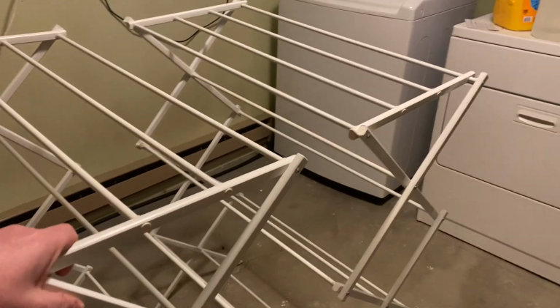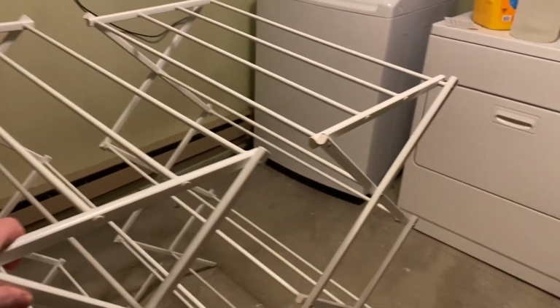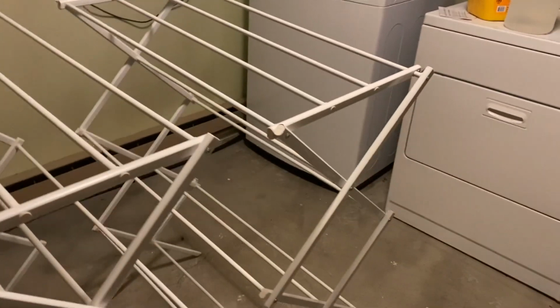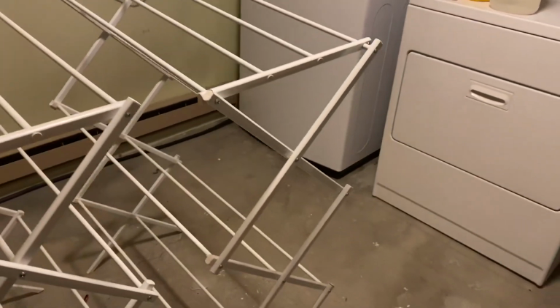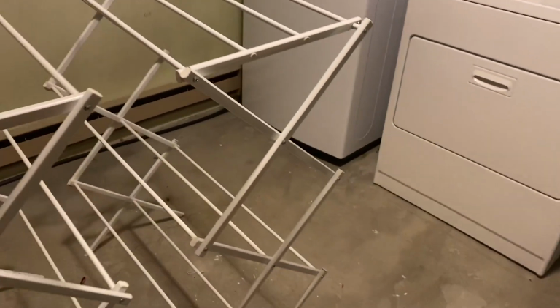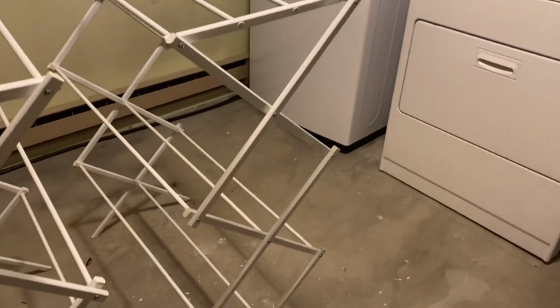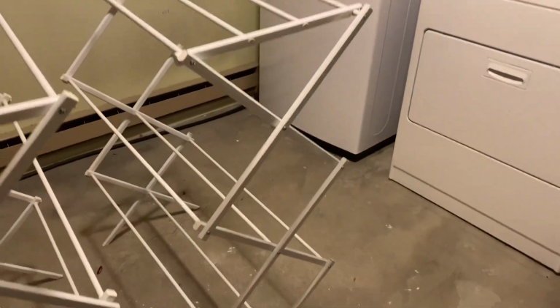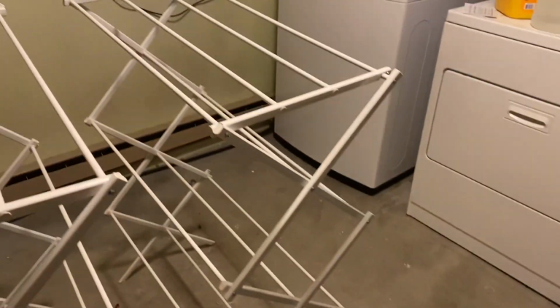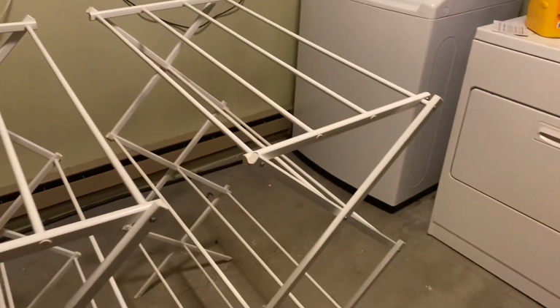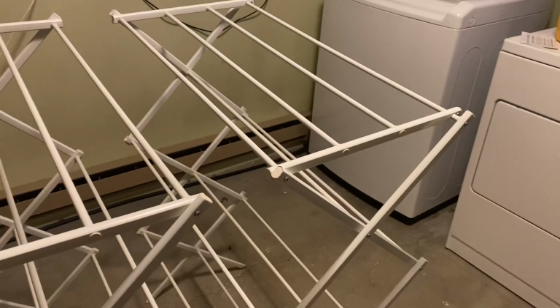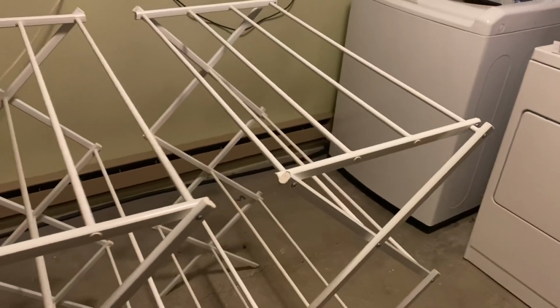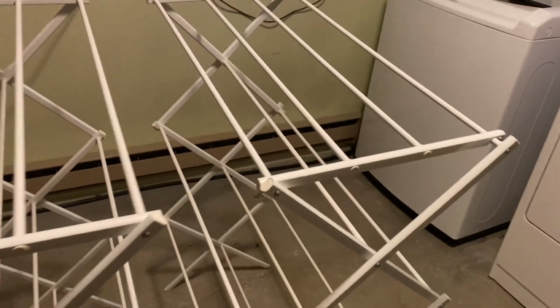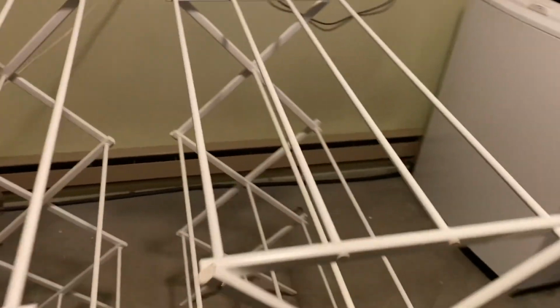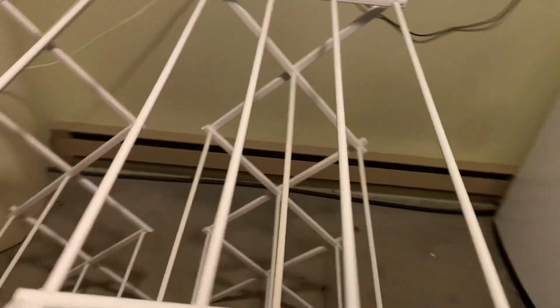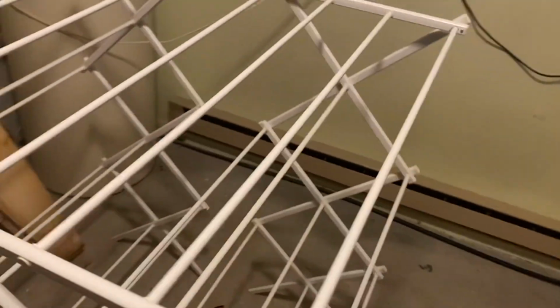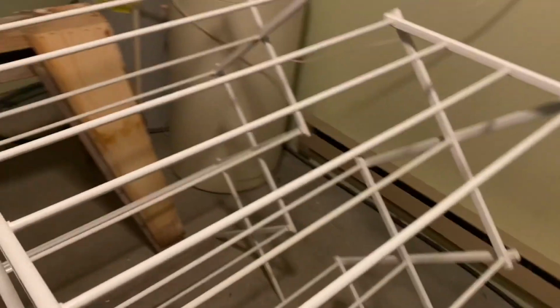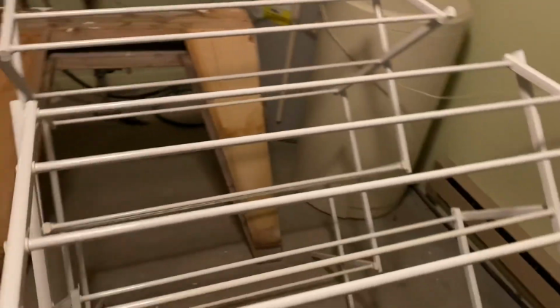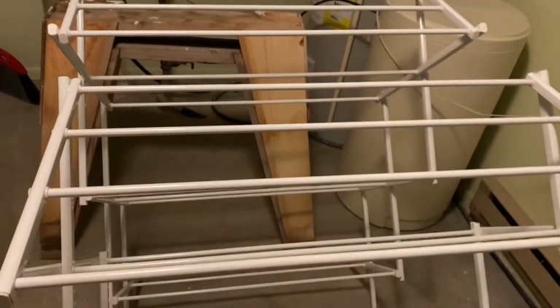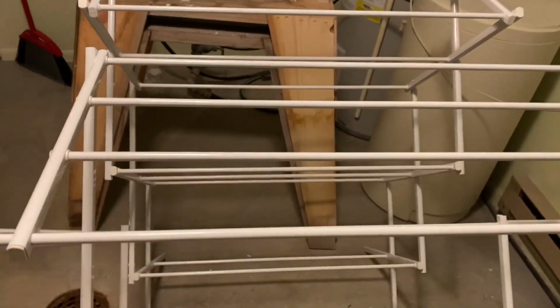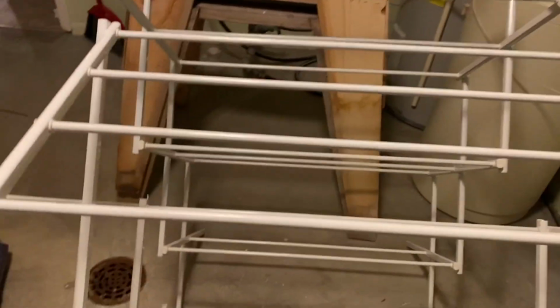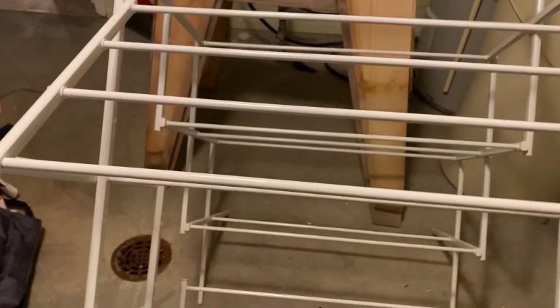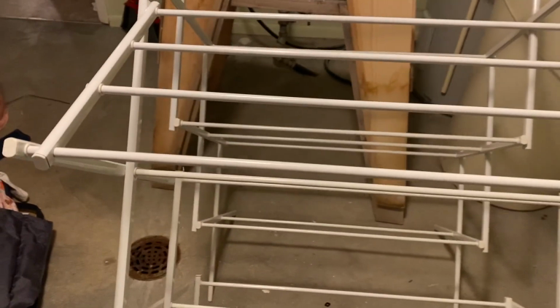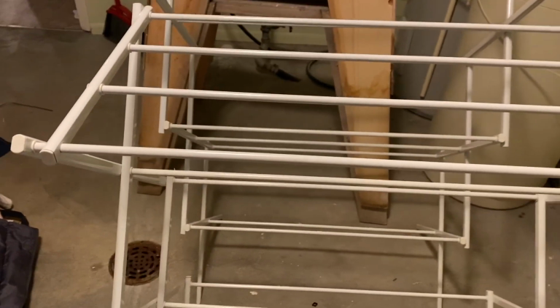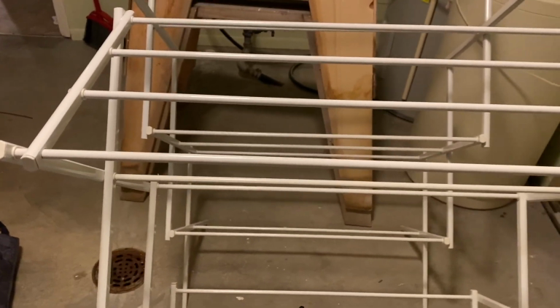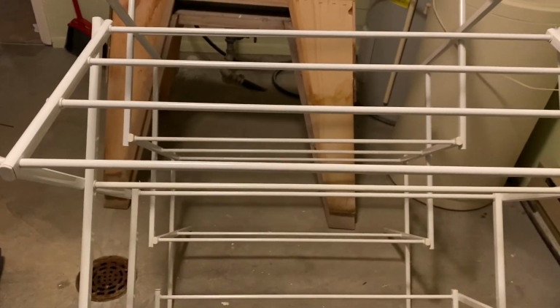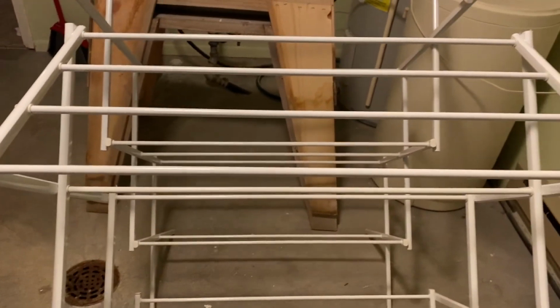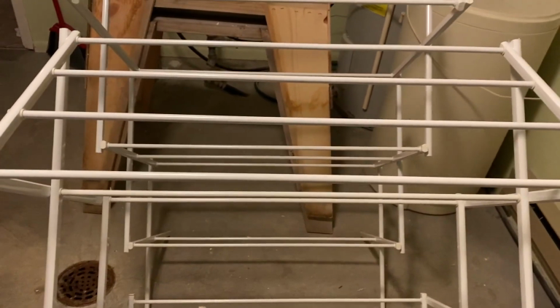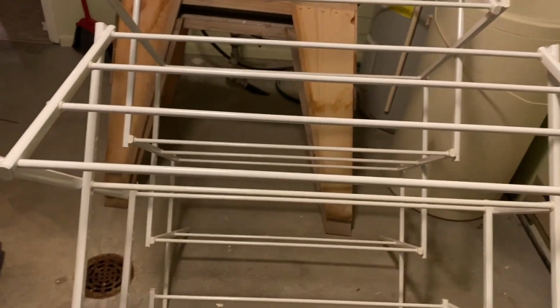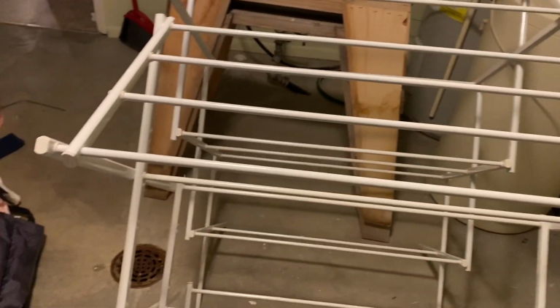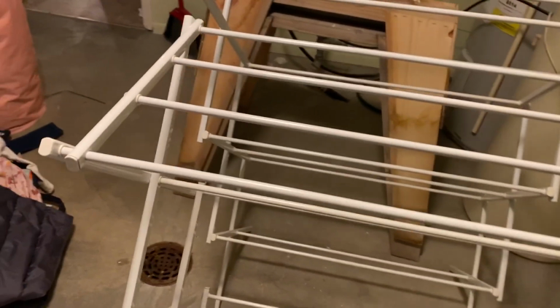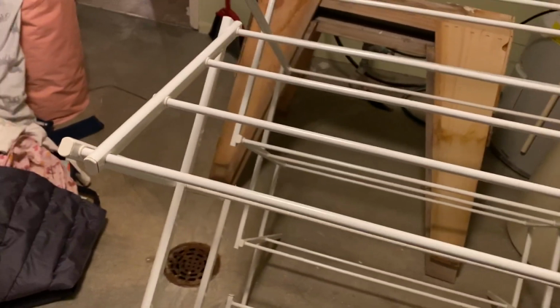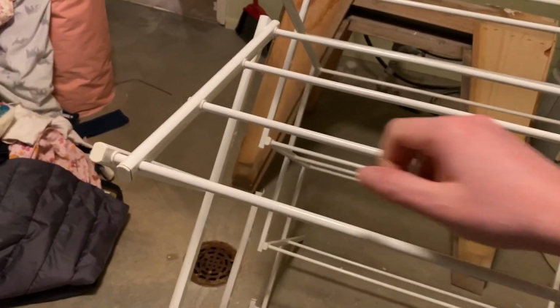I'll go ahead and separate one so you can see what it looks like. We use these to dry laundry. As you can see they're standing up, but the nice thing about these is they do collapse and are foldable.